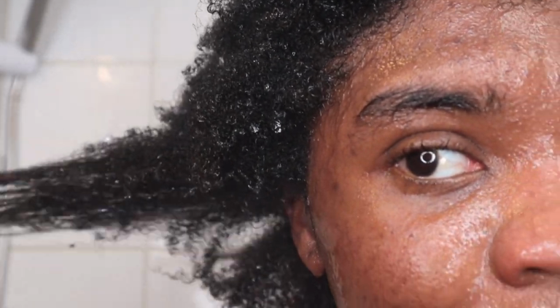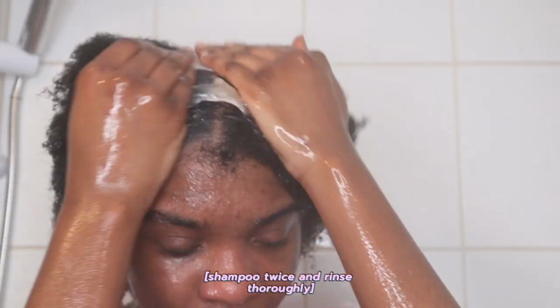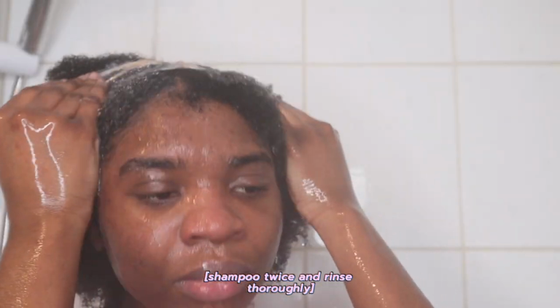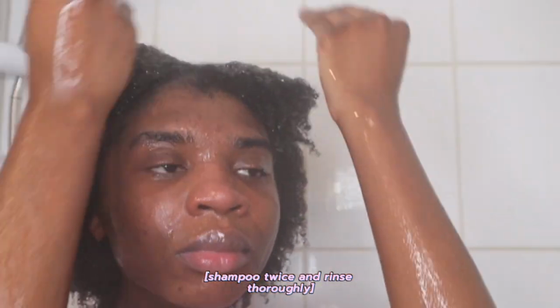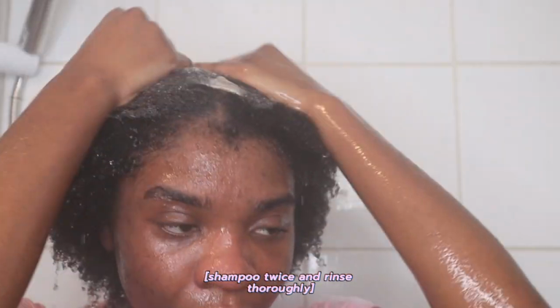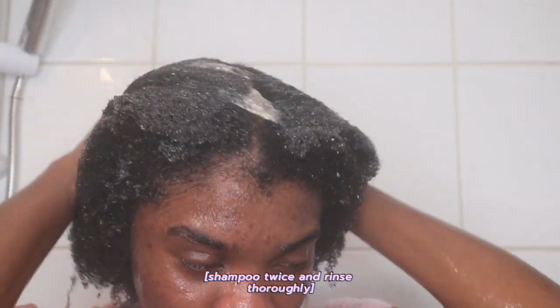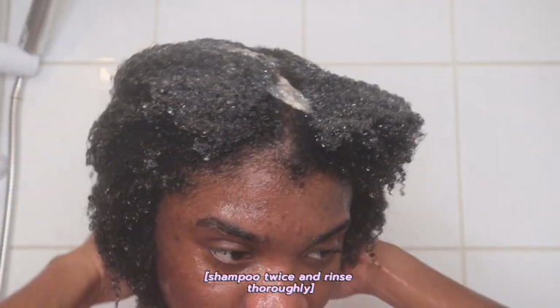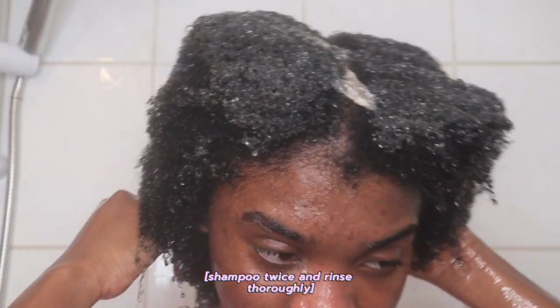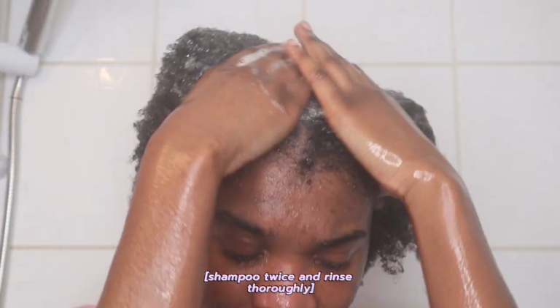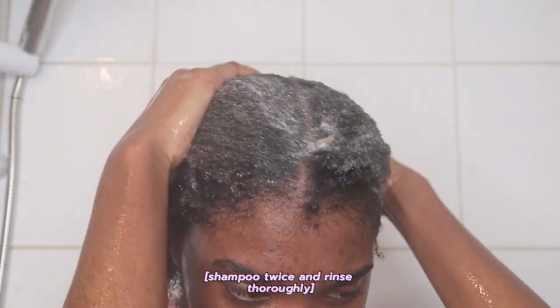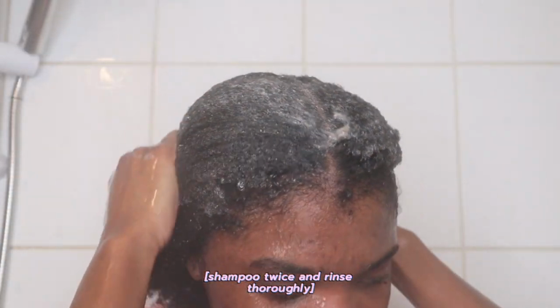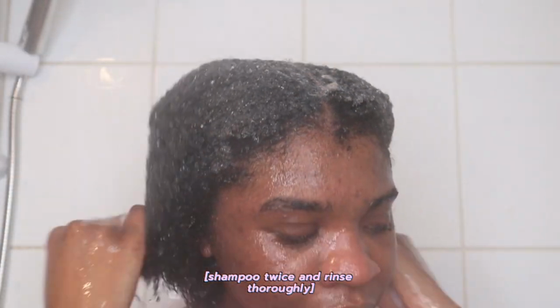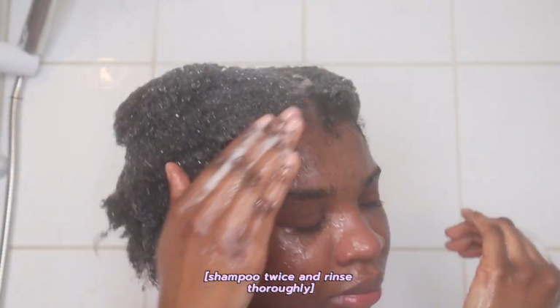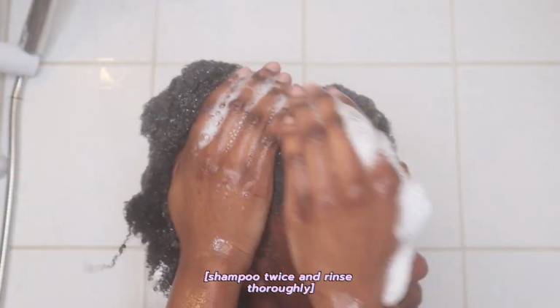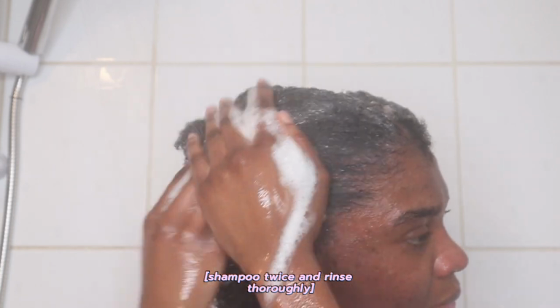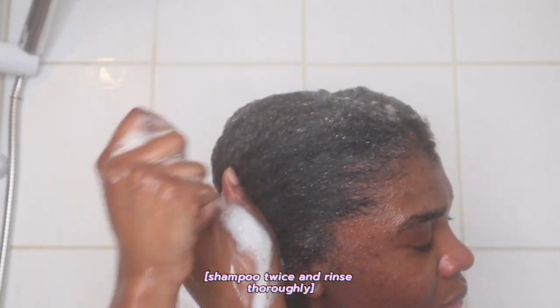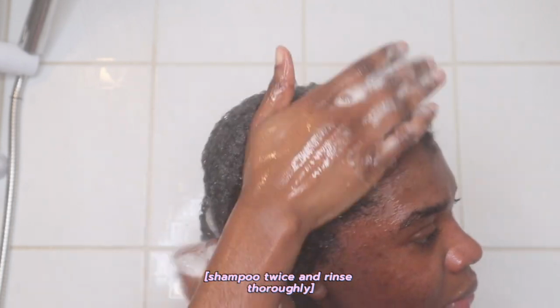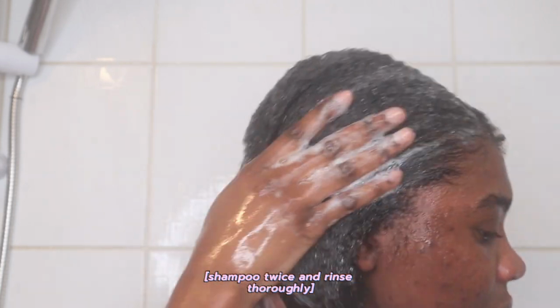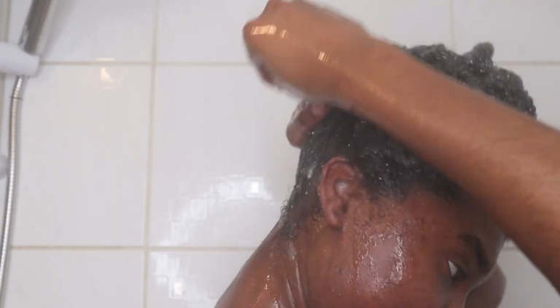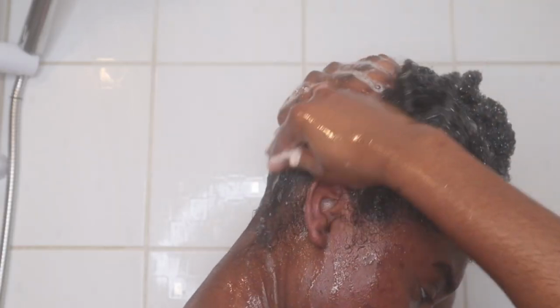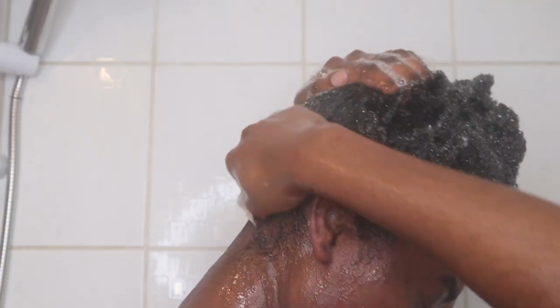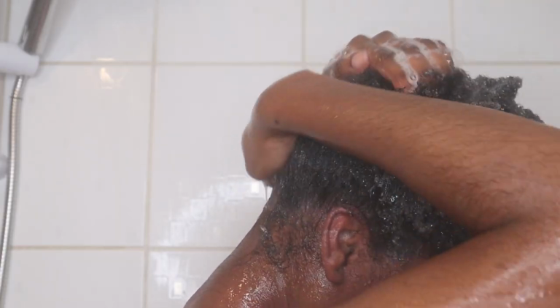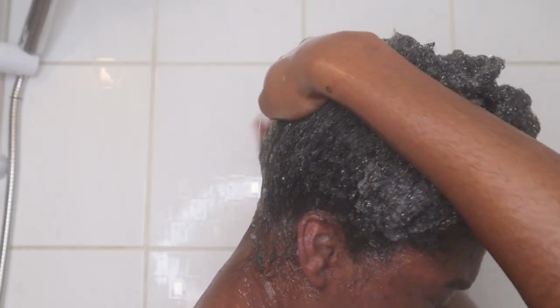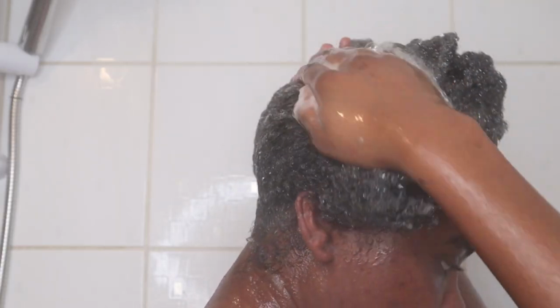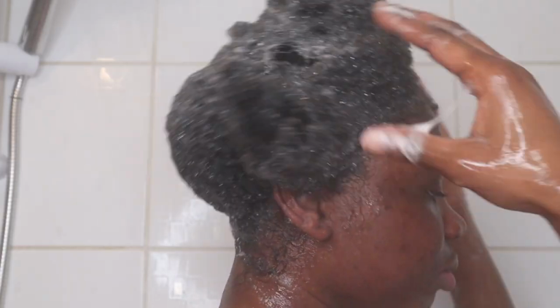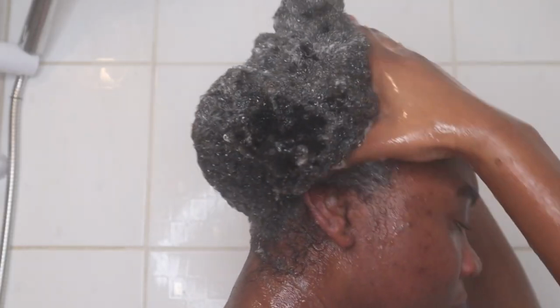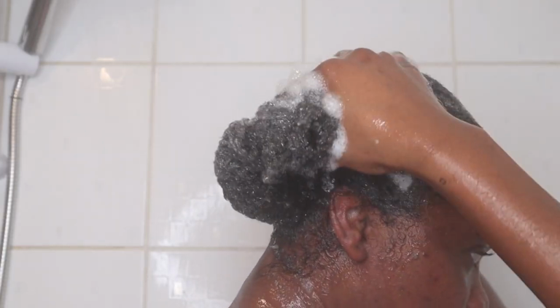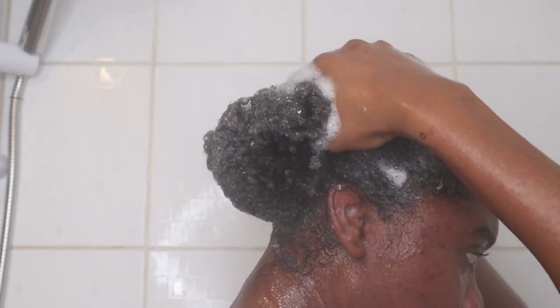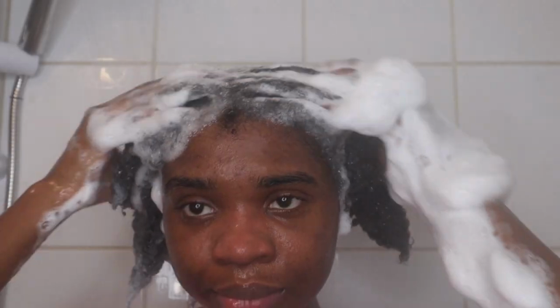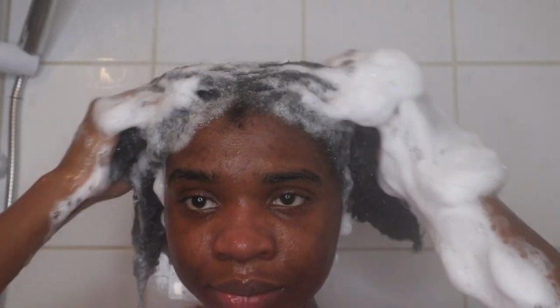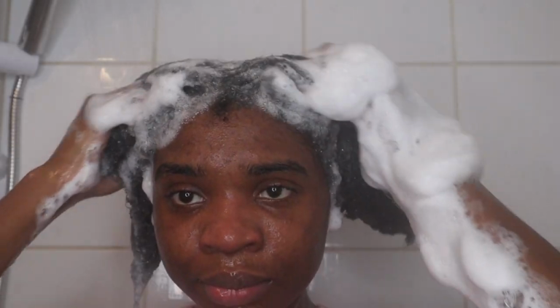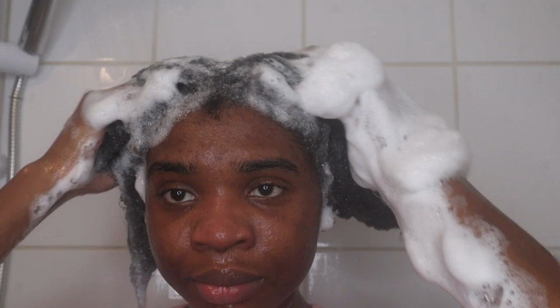Since I use a lot of hair product and oils, I always make sure to shampoo at least twice to remove all the product build-up.